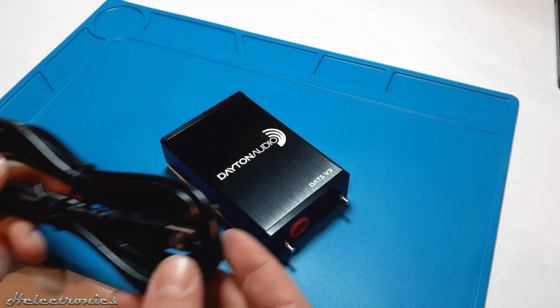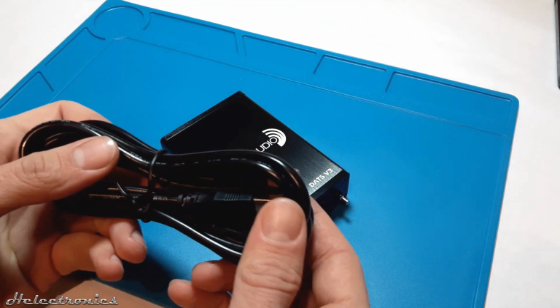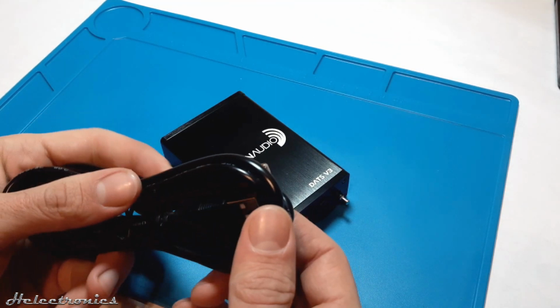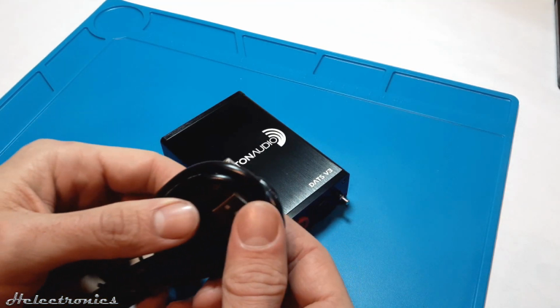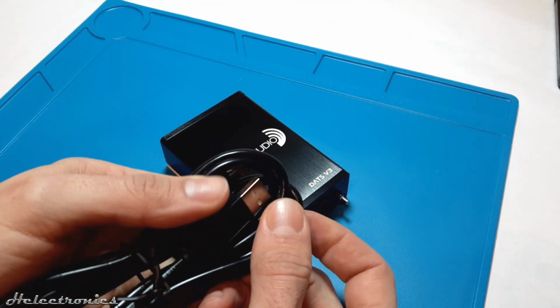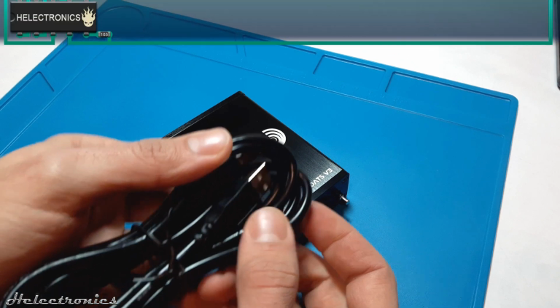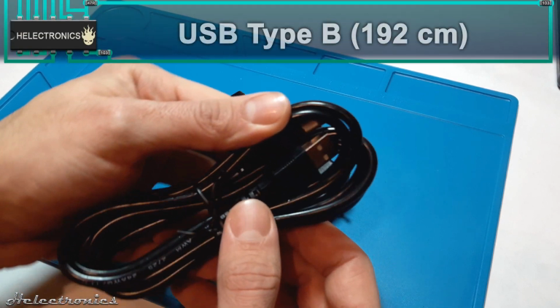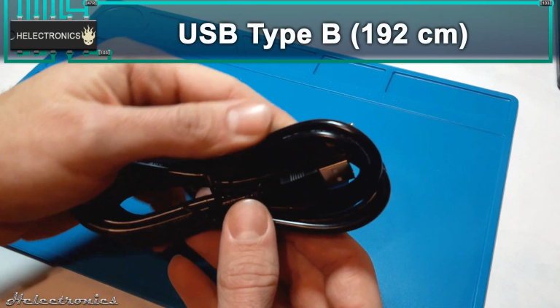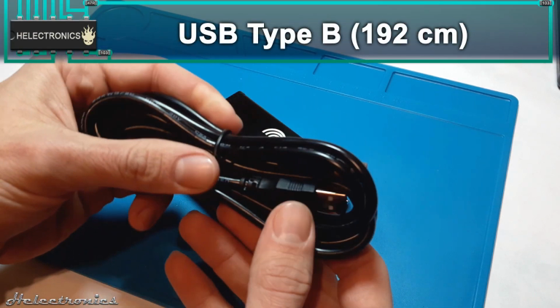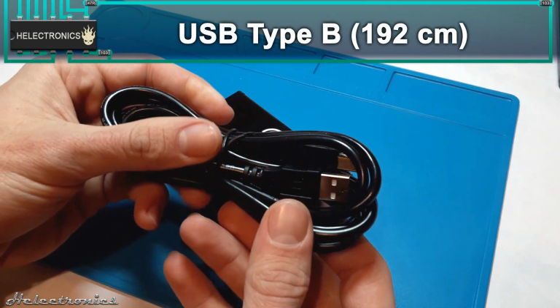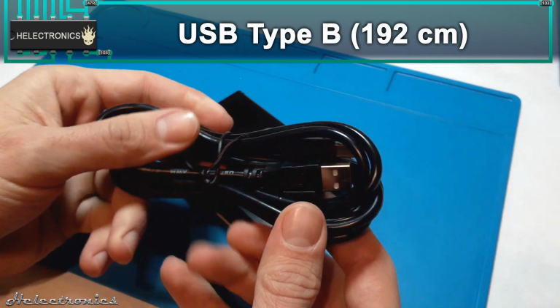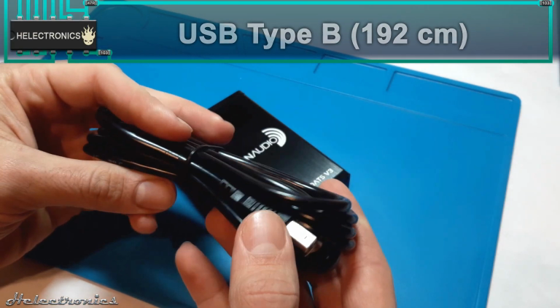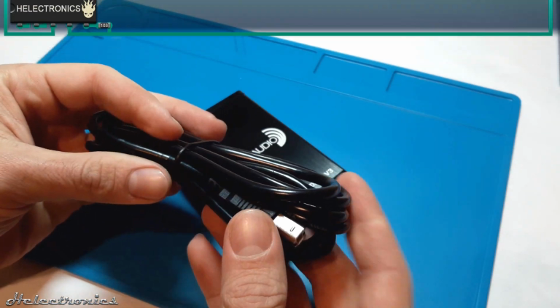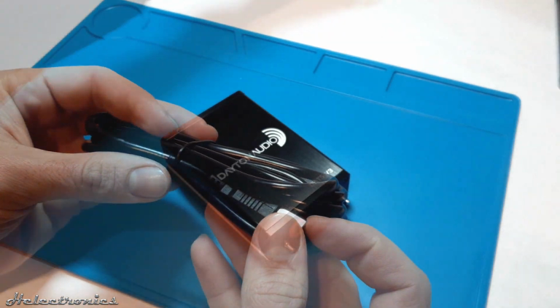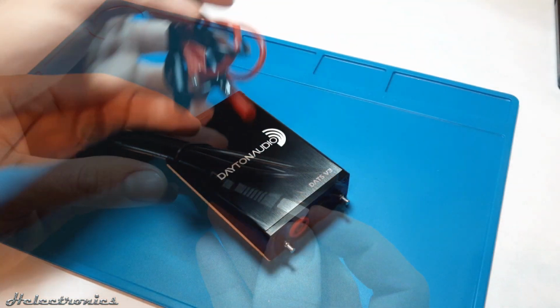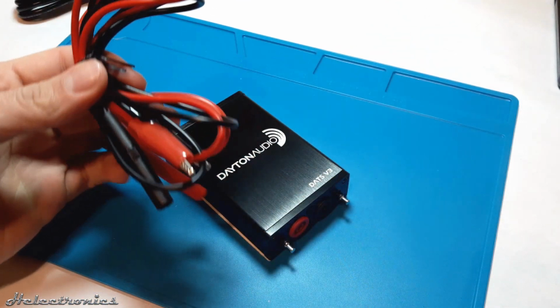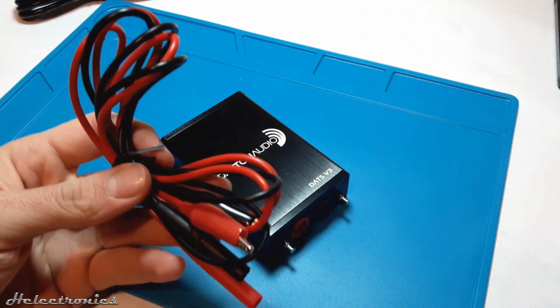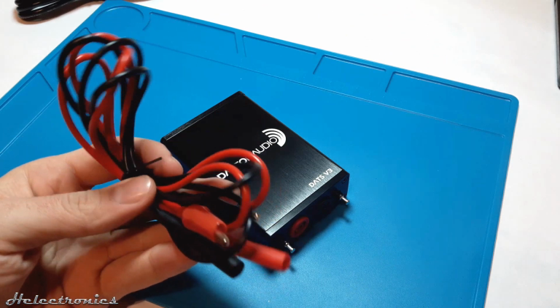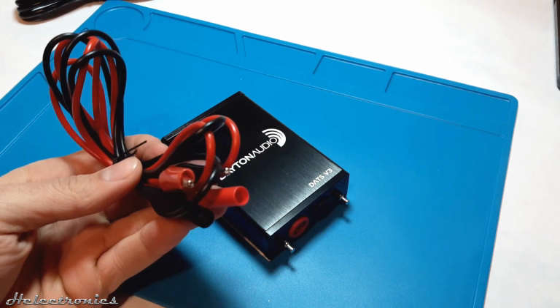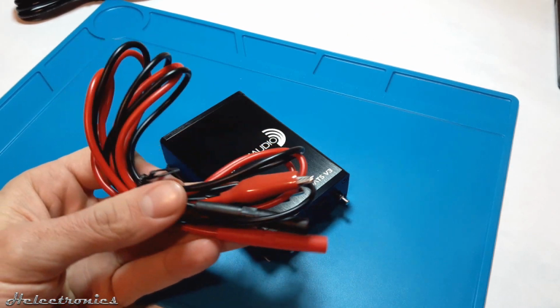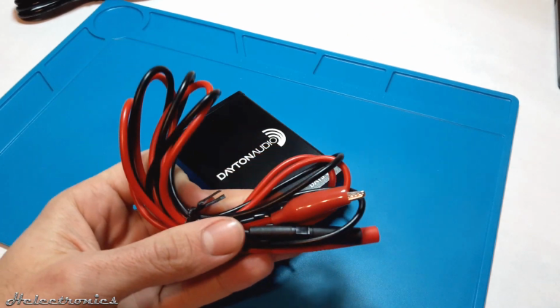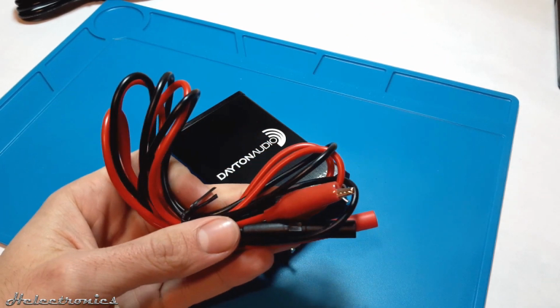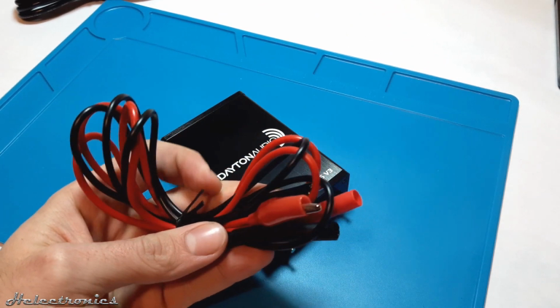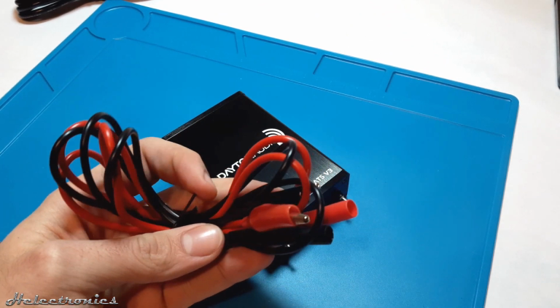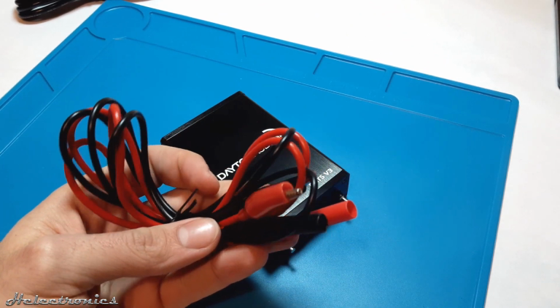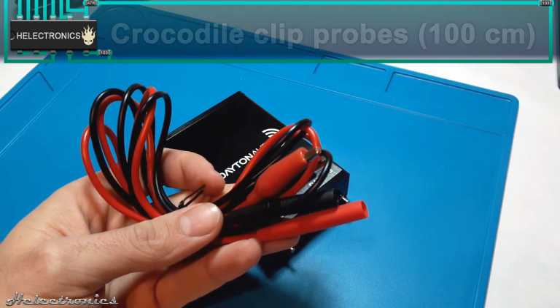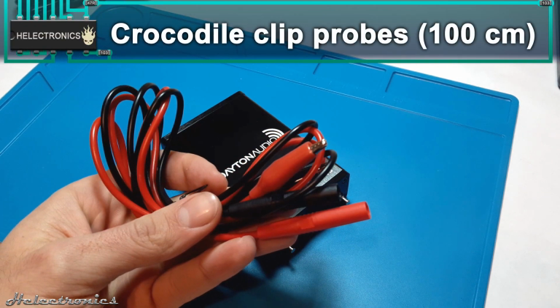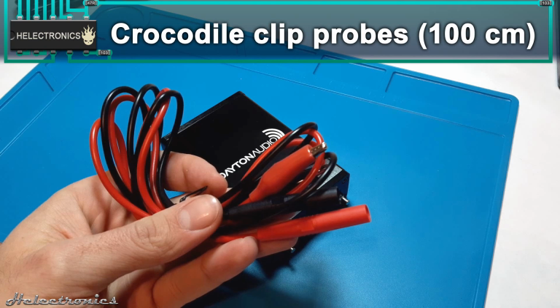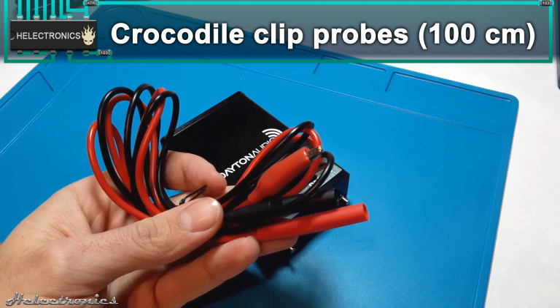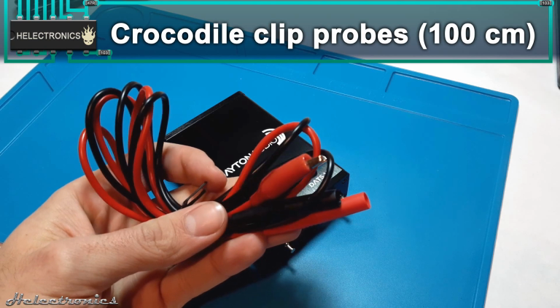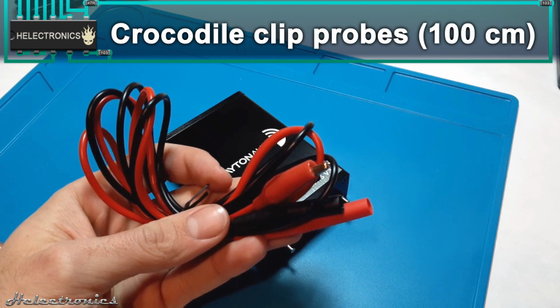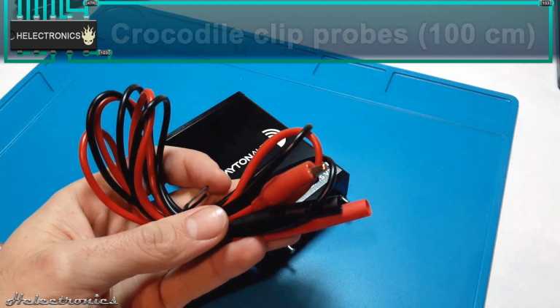The DATS version 3 comes with a USB type B cable which is 192 cm long. The probes have simple crocodile clips at one end and banana type plugs at the other. The probes are 100 cm long each.